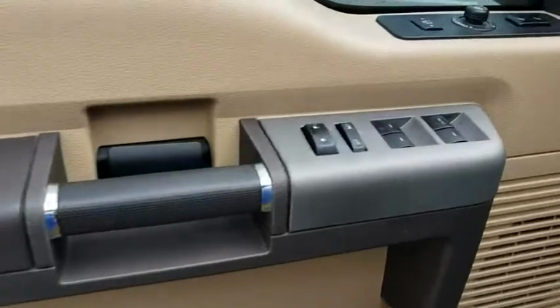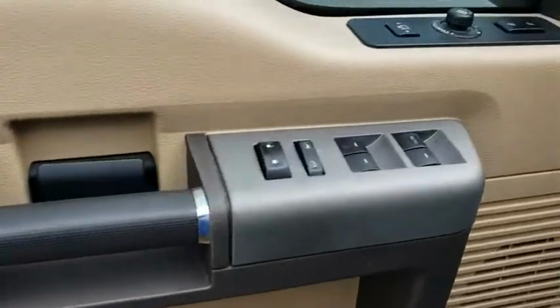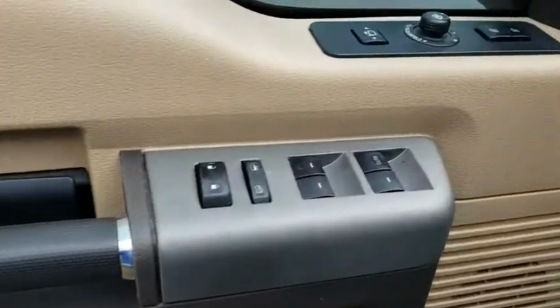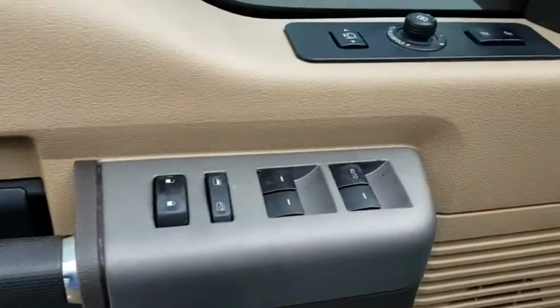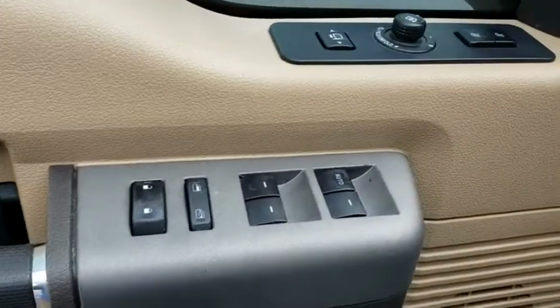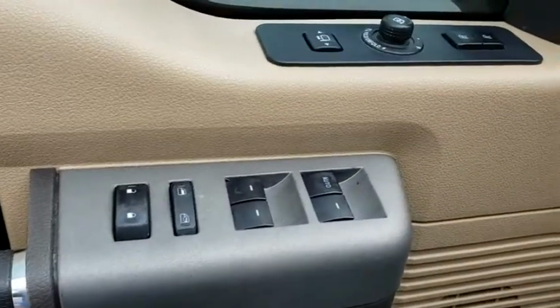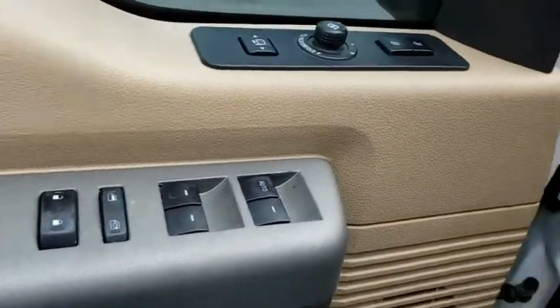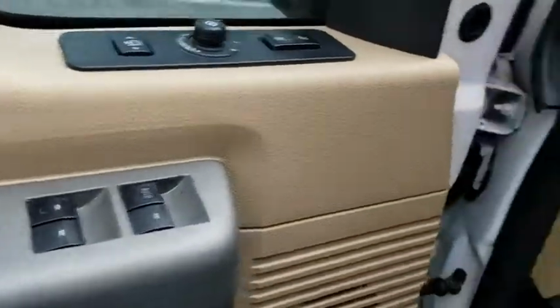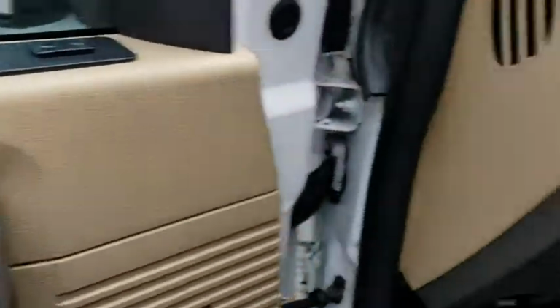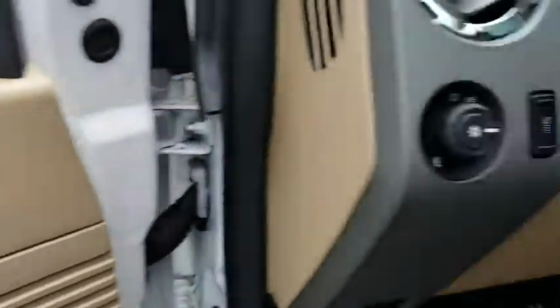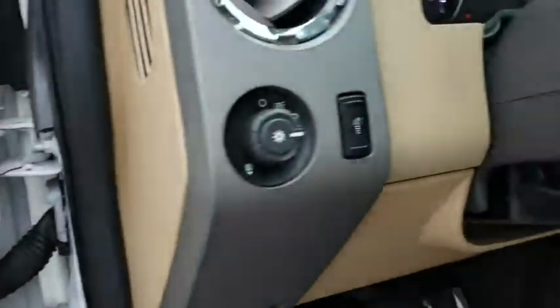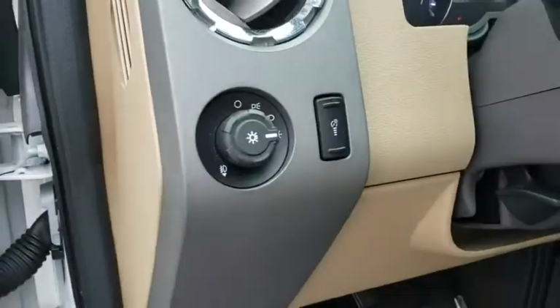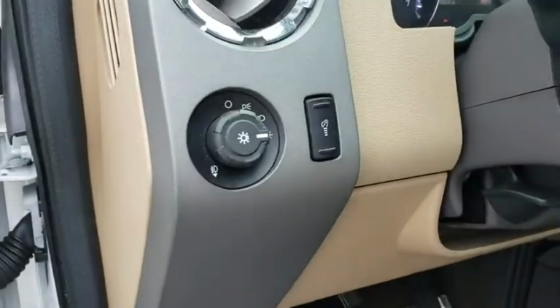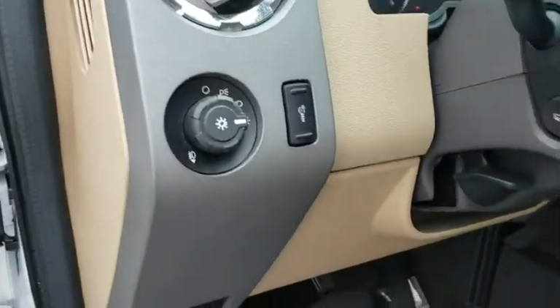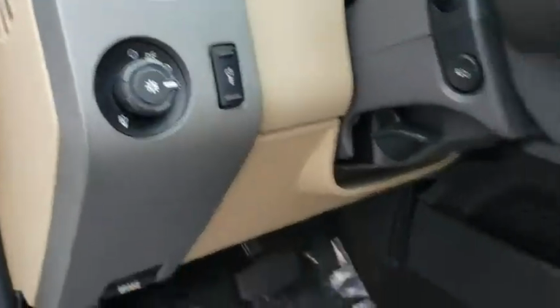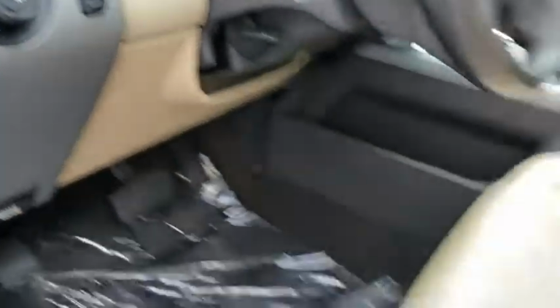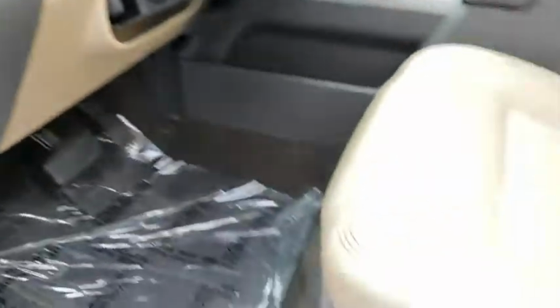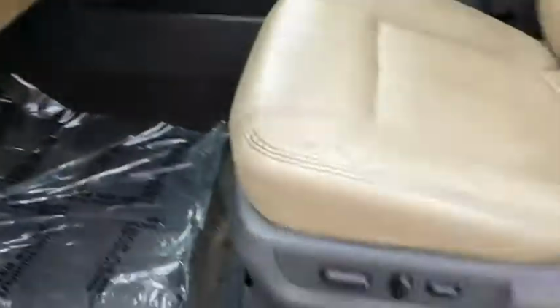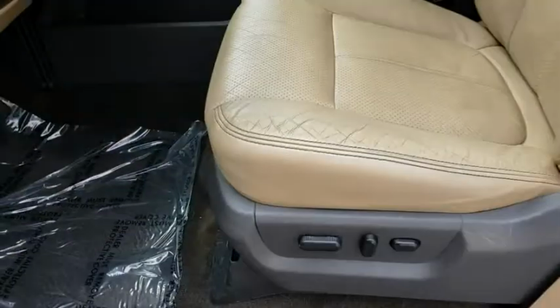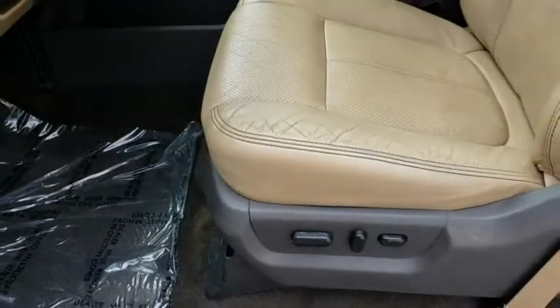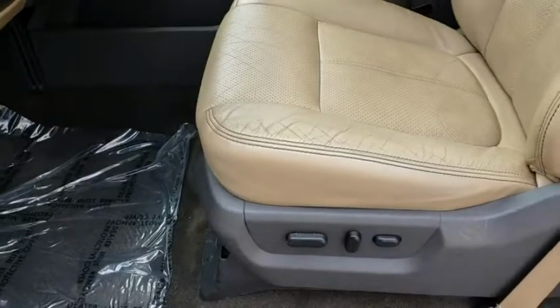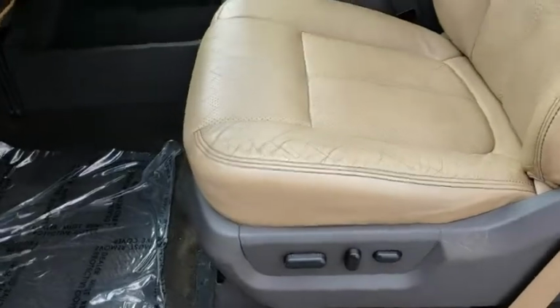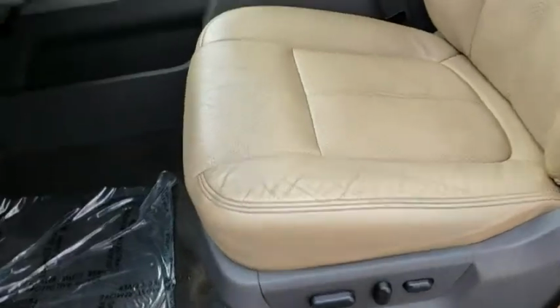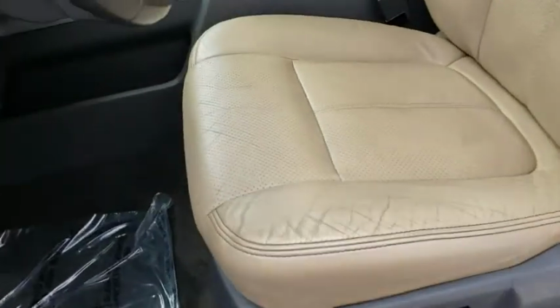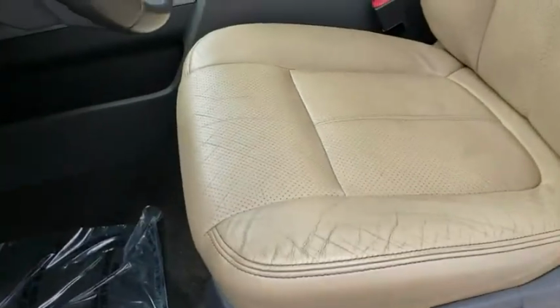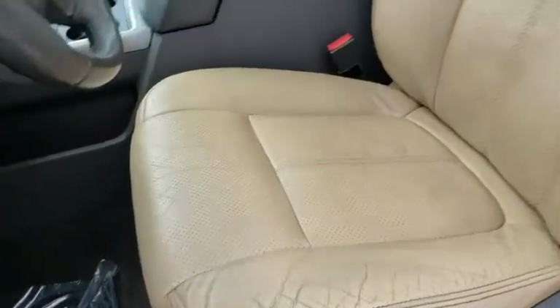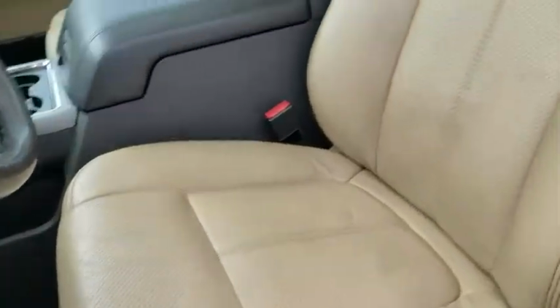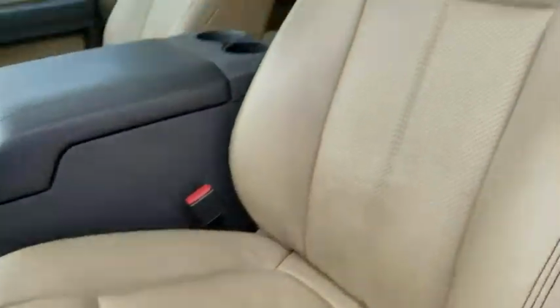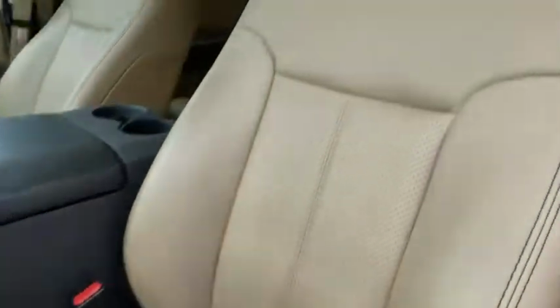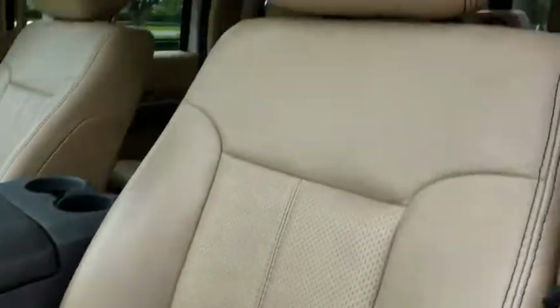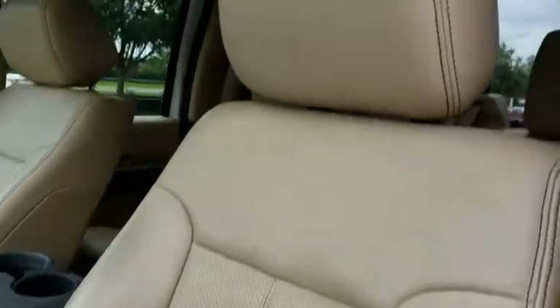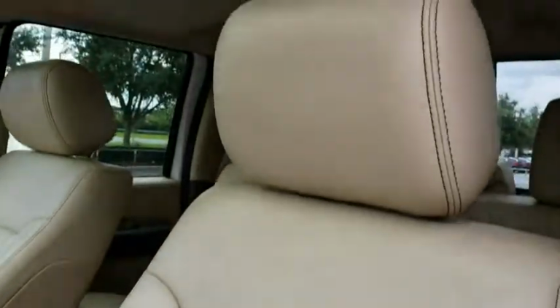Four-wheel drive, four-wheel disc brakes, rear defrost. Wouldn't you look great in this vehicle? Stop in today and see for yourself.